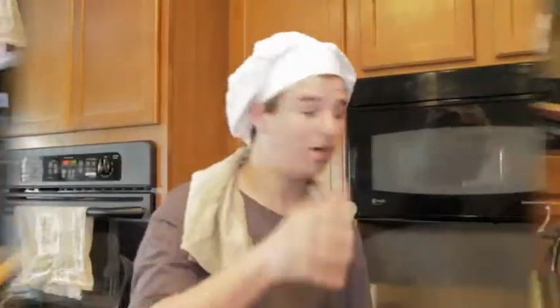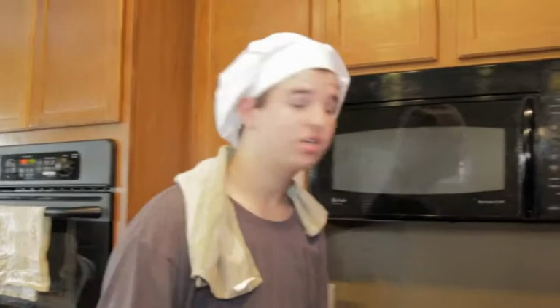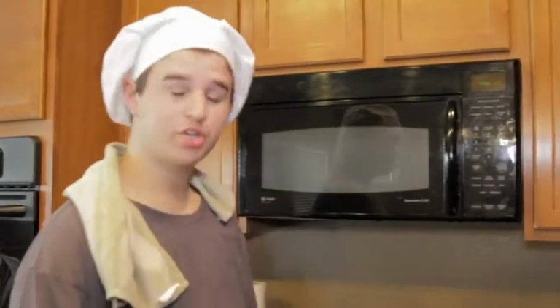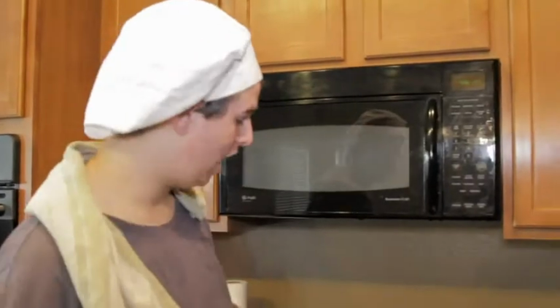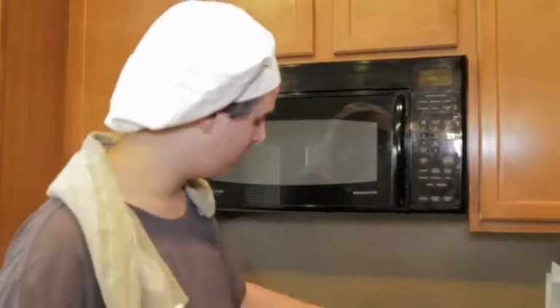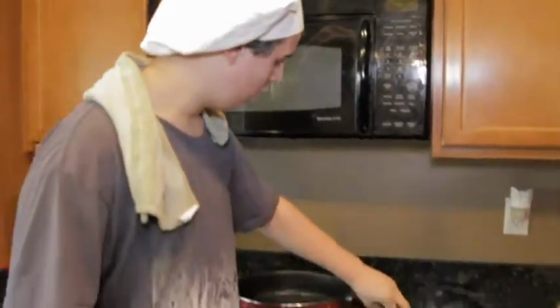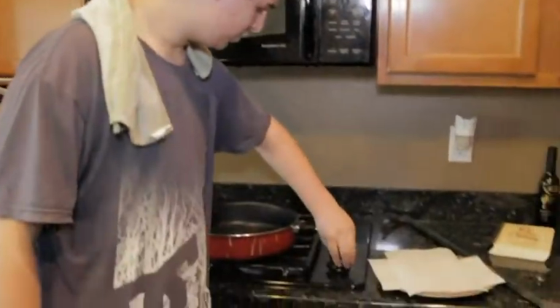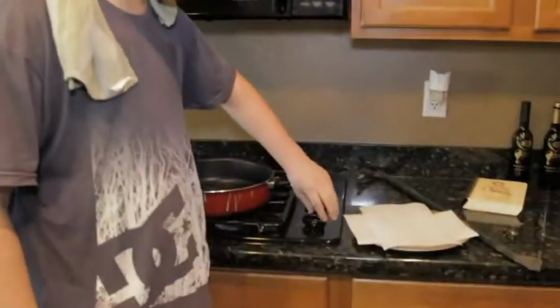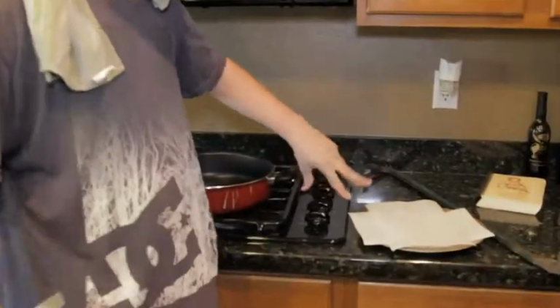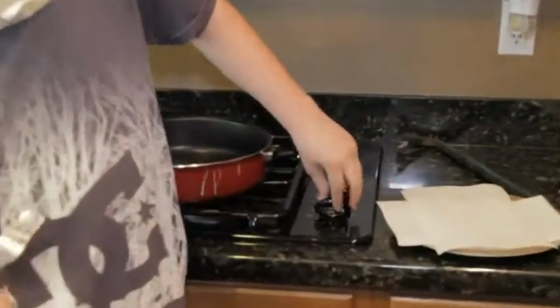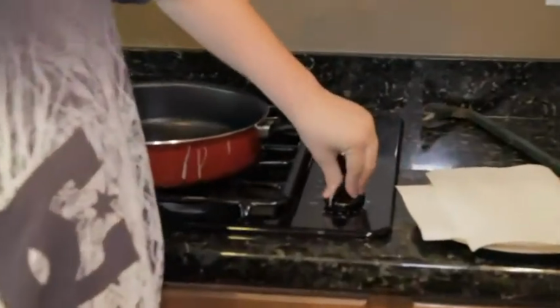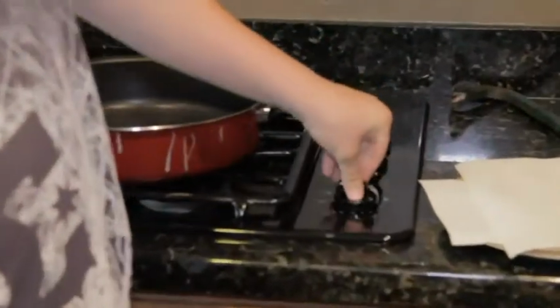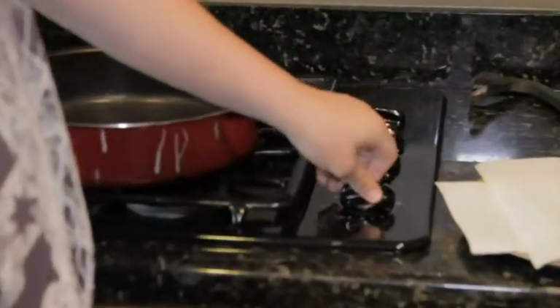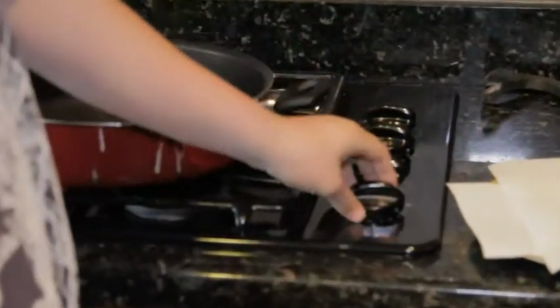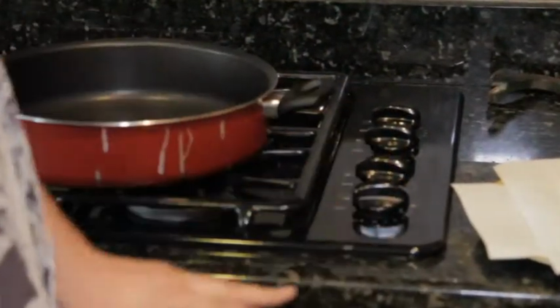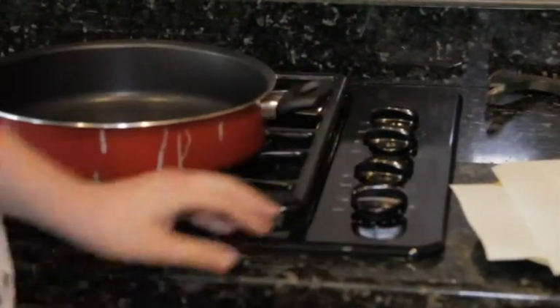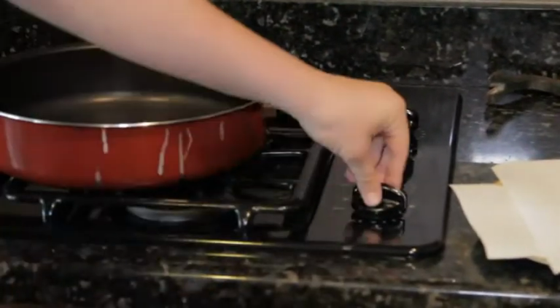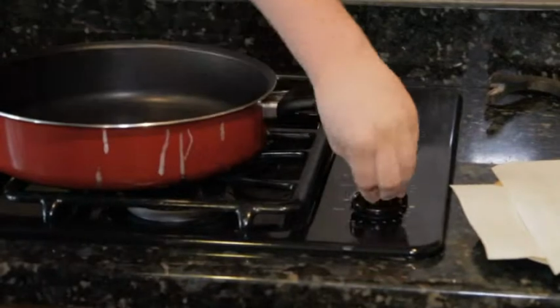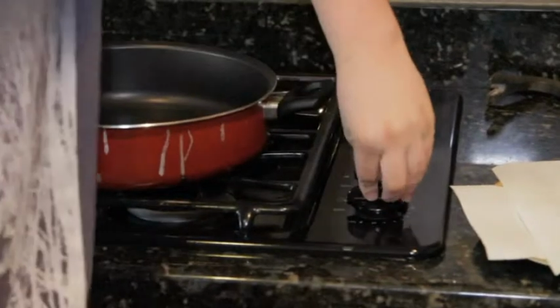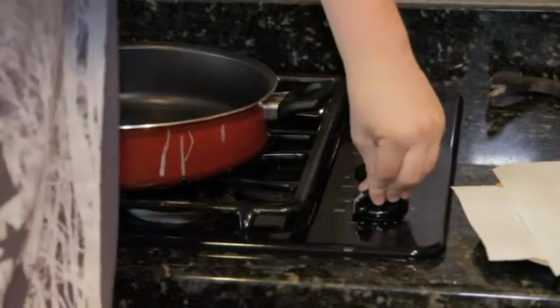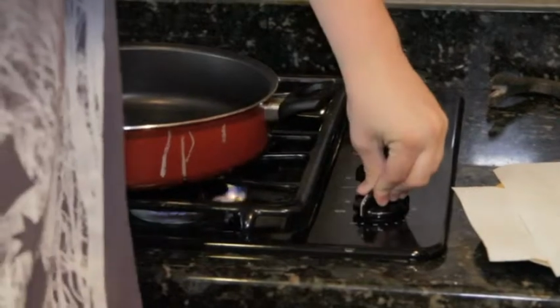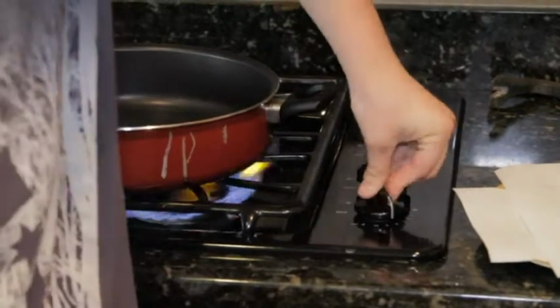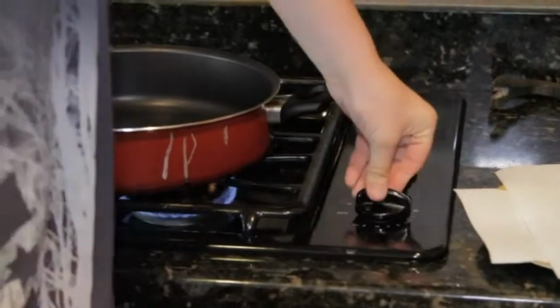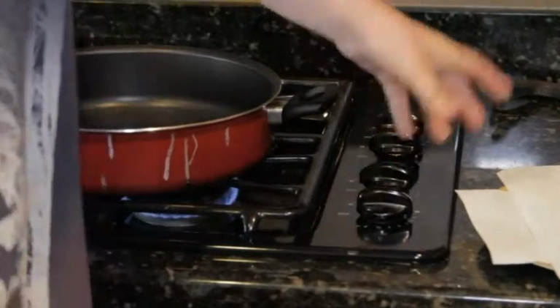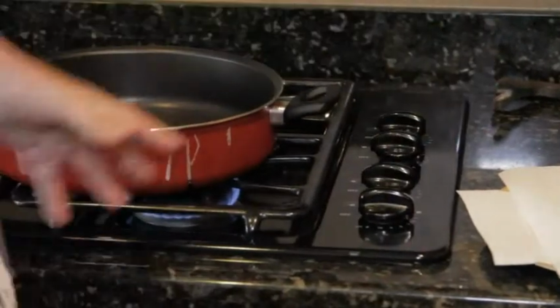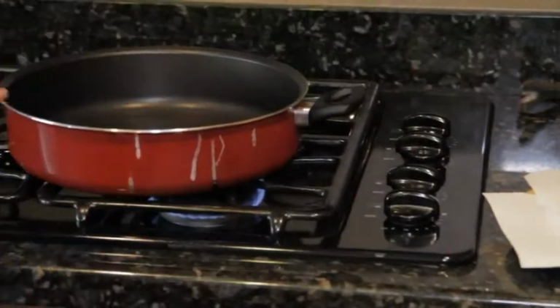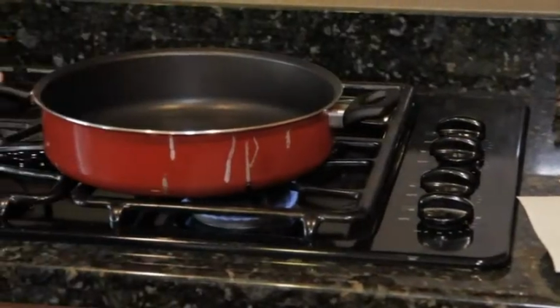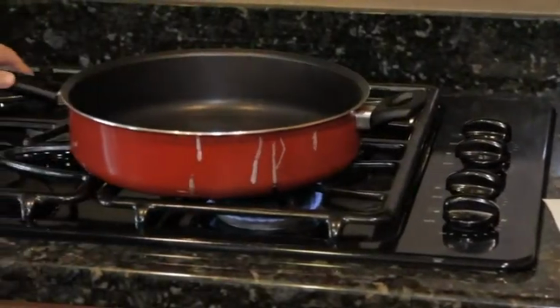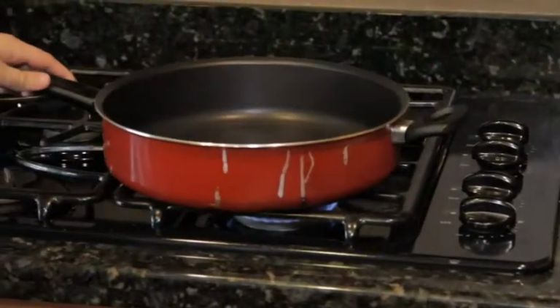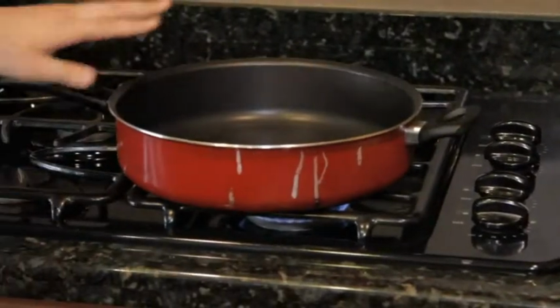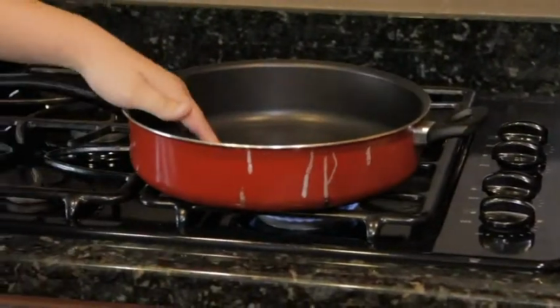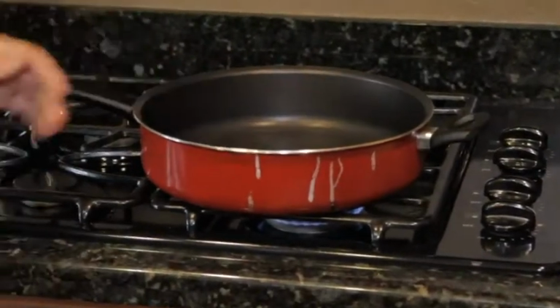First, you're going to turn your oven to about midway — oops, sorry — round 6, and let it heat up on your pan.